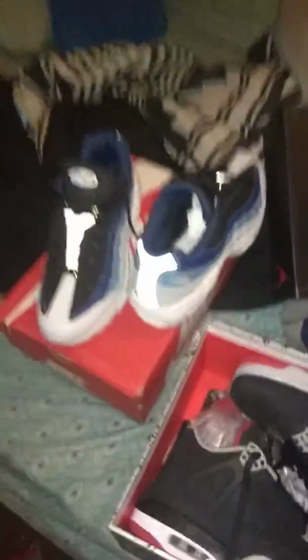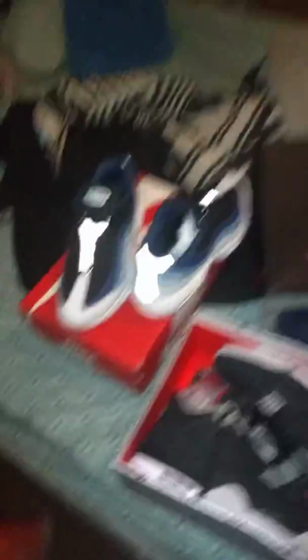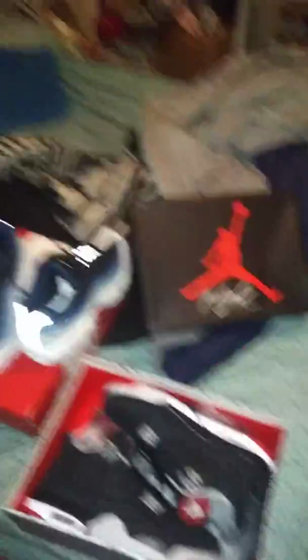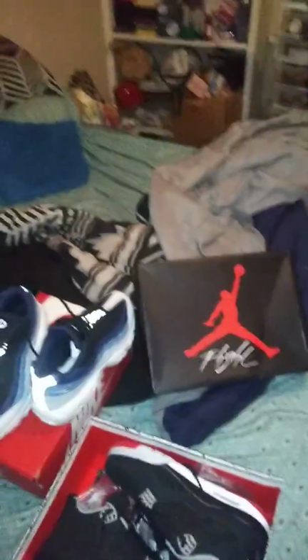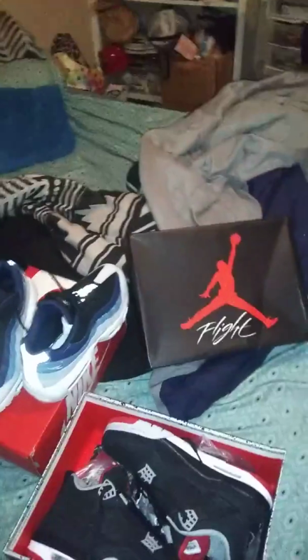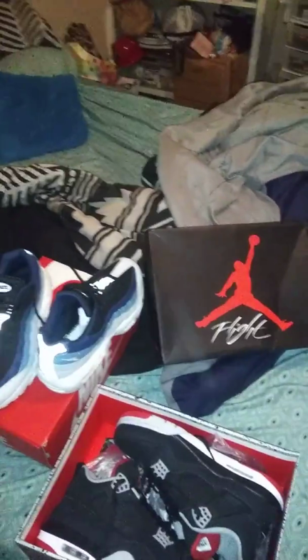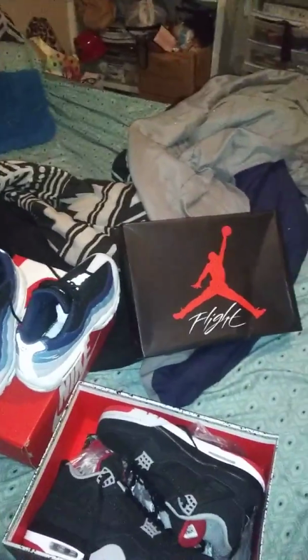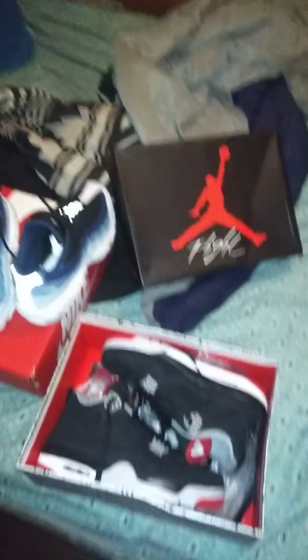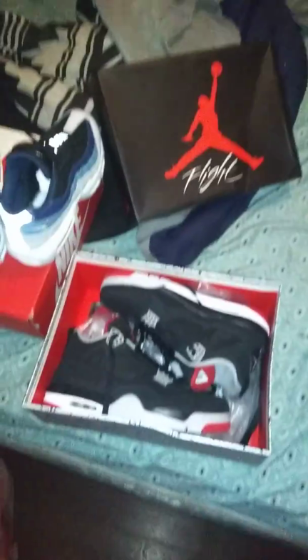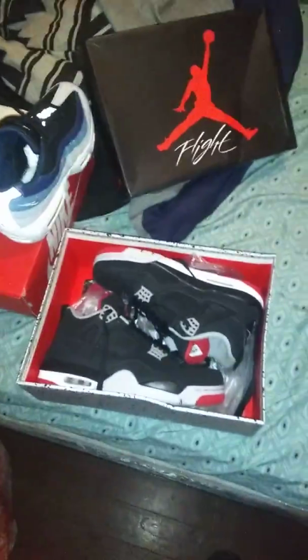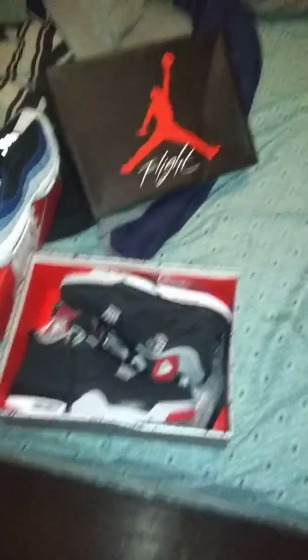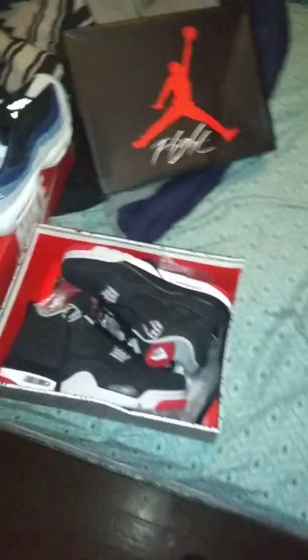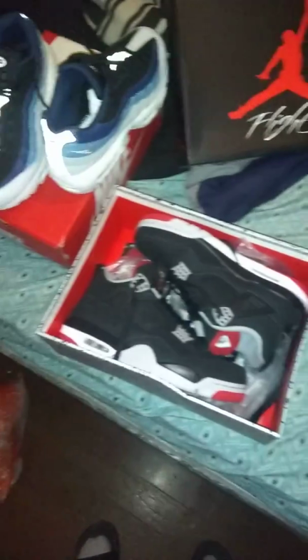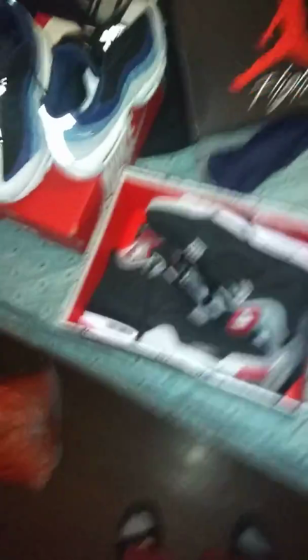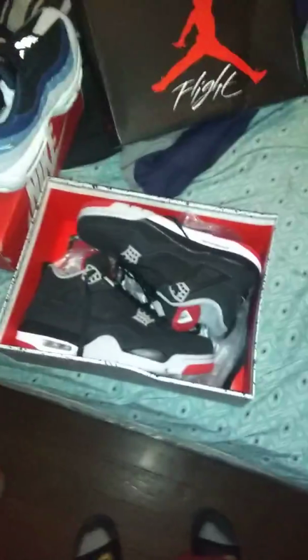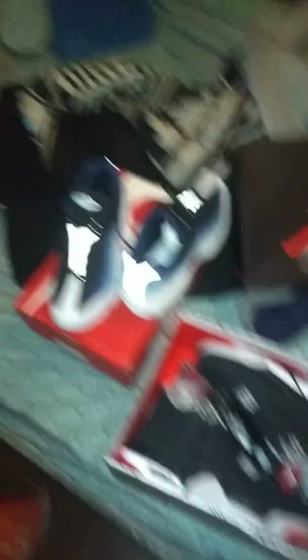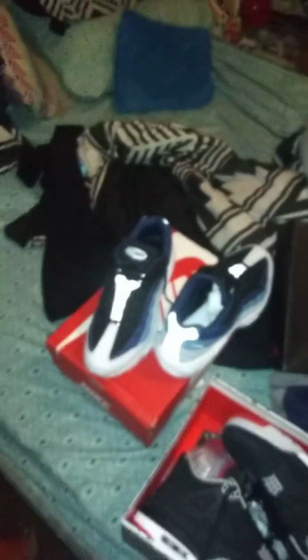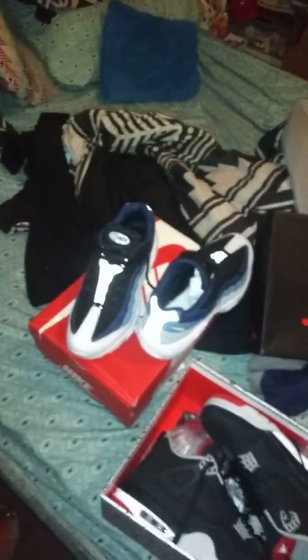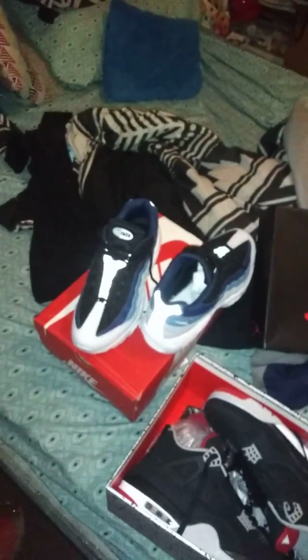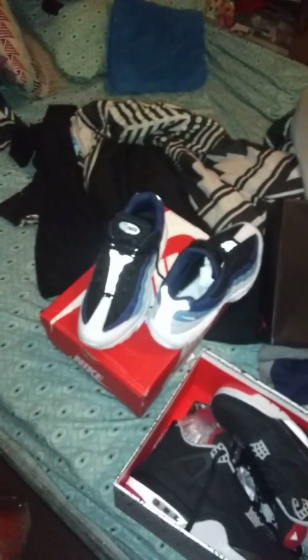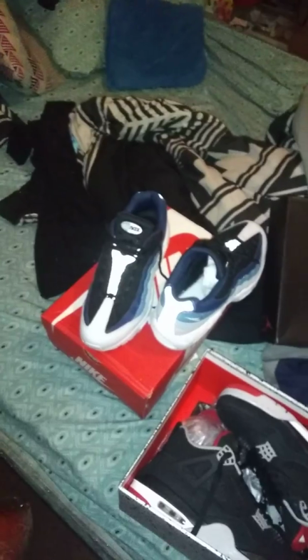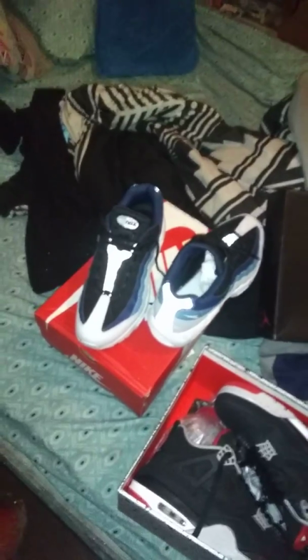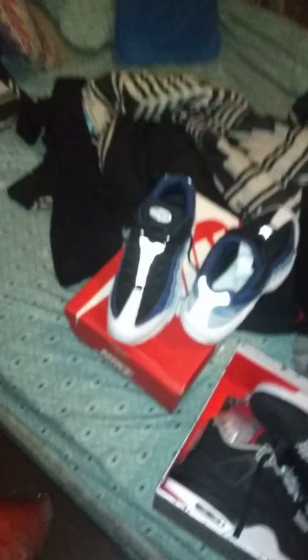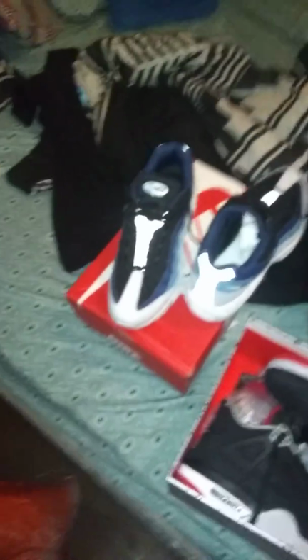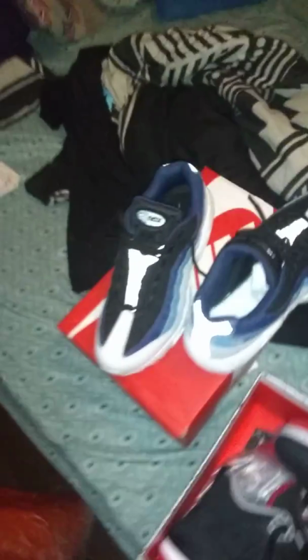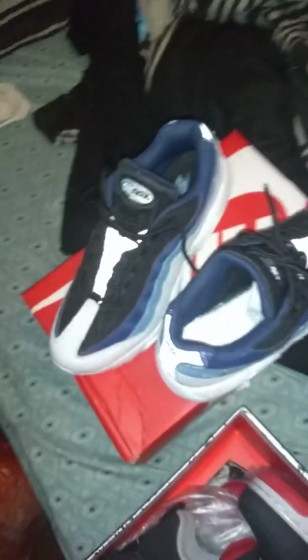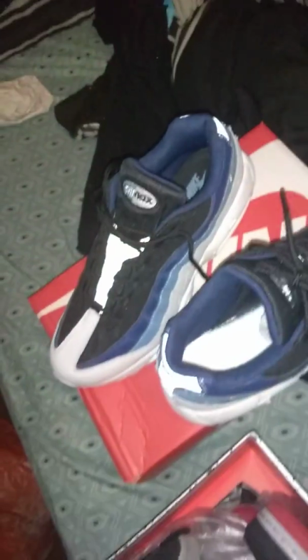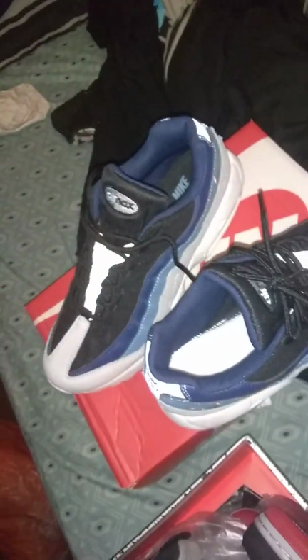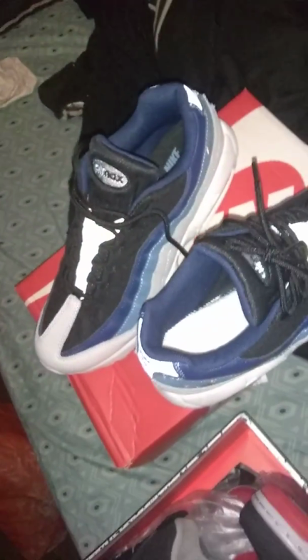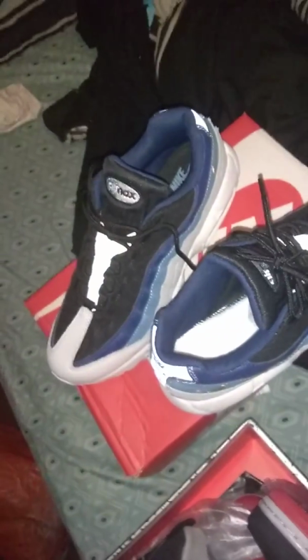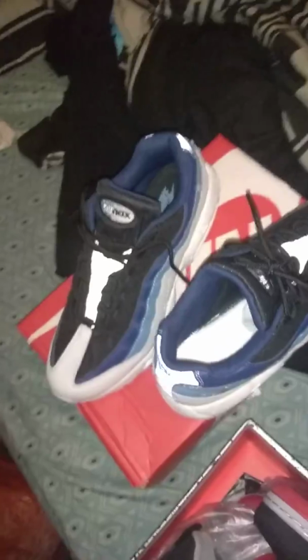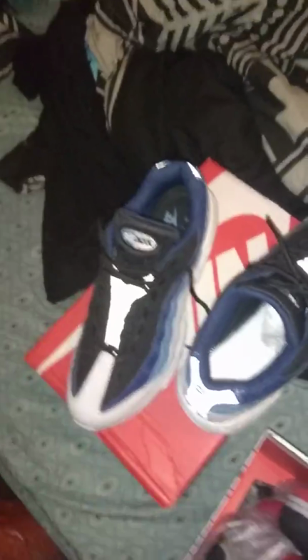Sign on out. T-Dot. Hot kicks, fire kicks. Perfect. Retro force, black cement. Super Max, basically authentic. Air Max 95 Noisy Aqua.